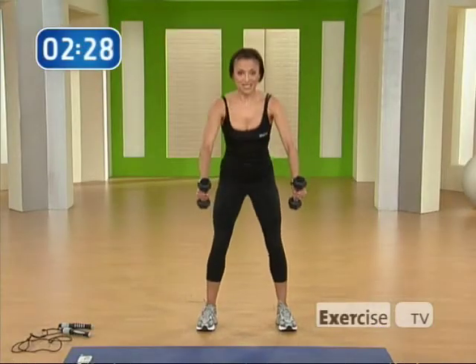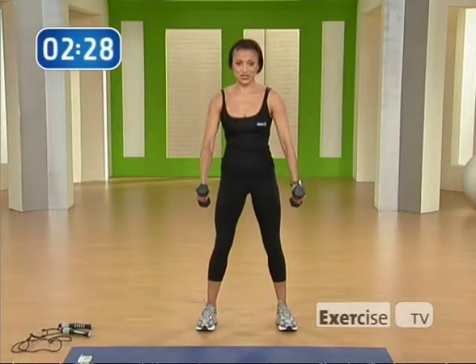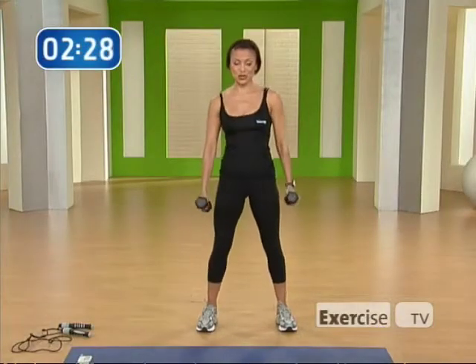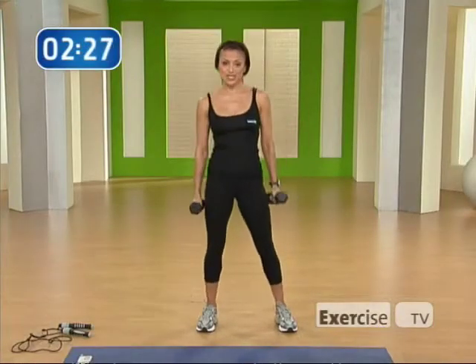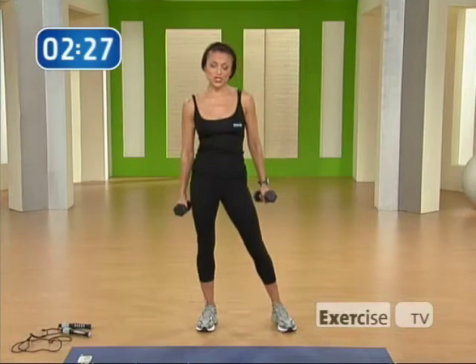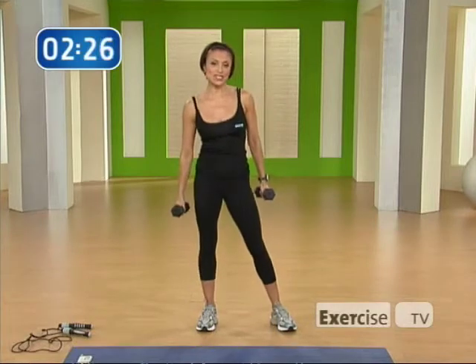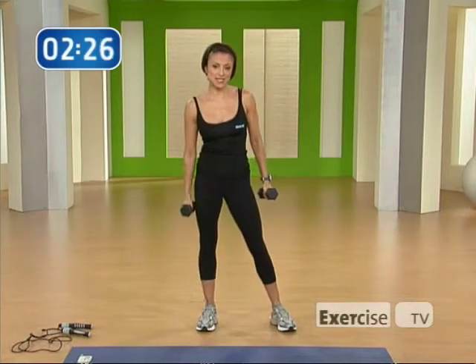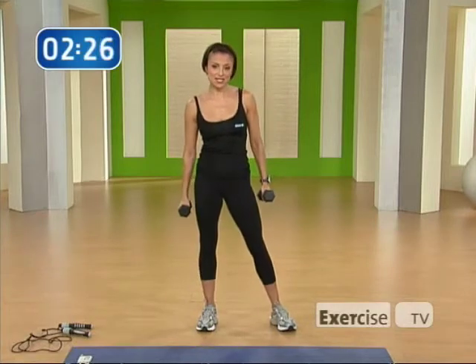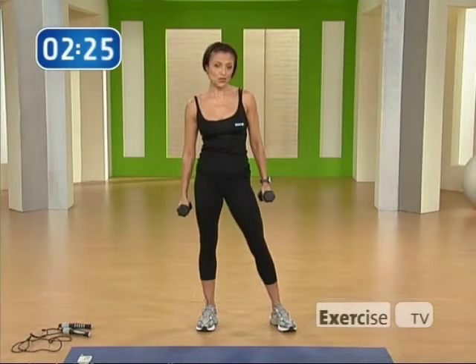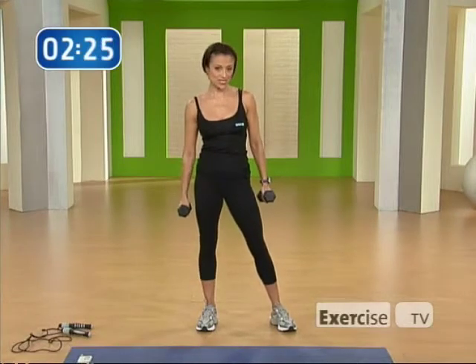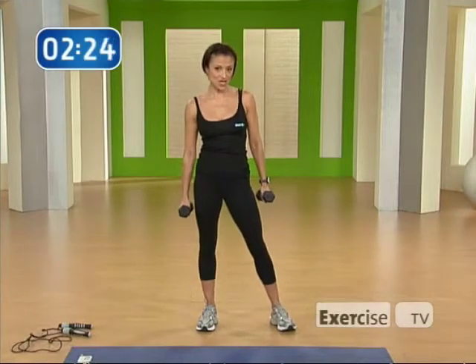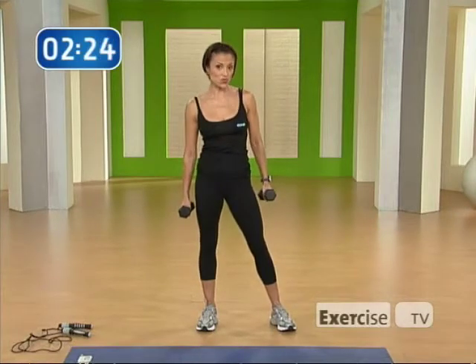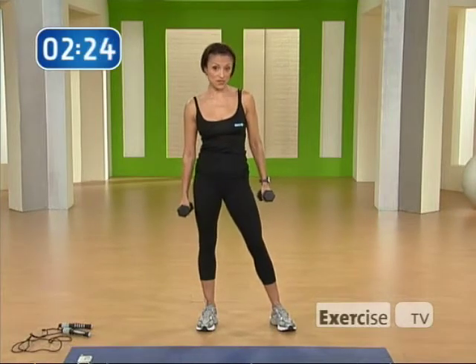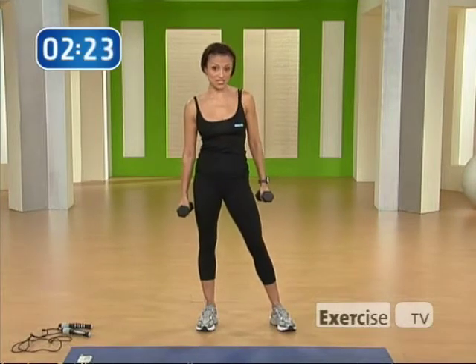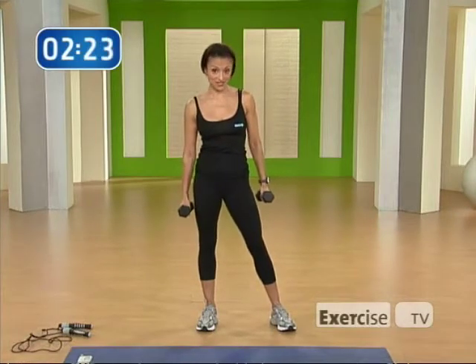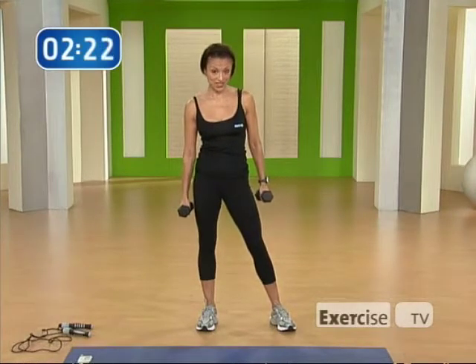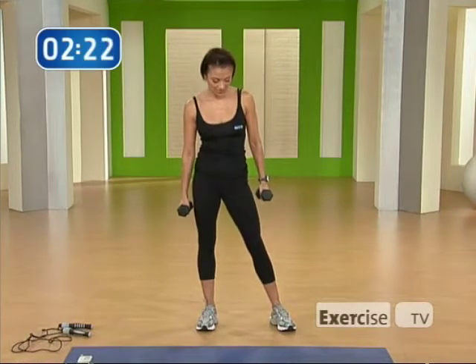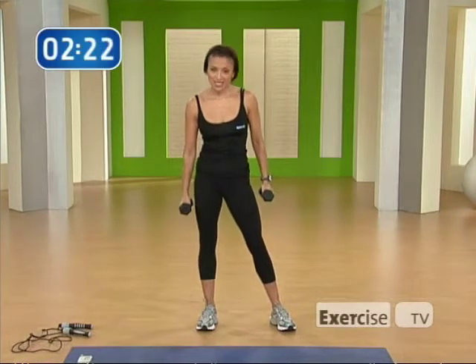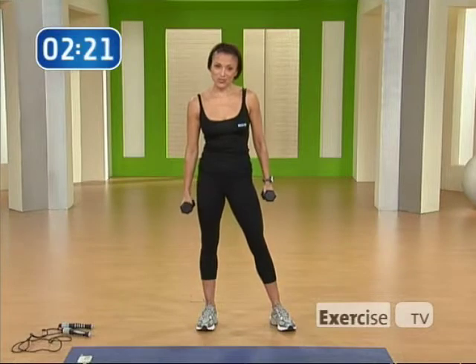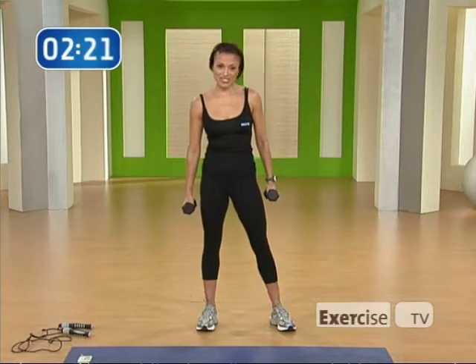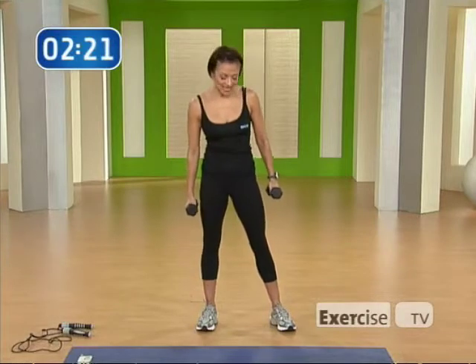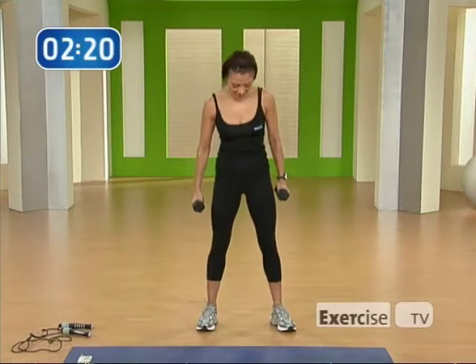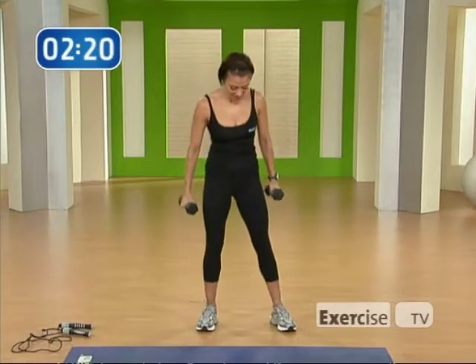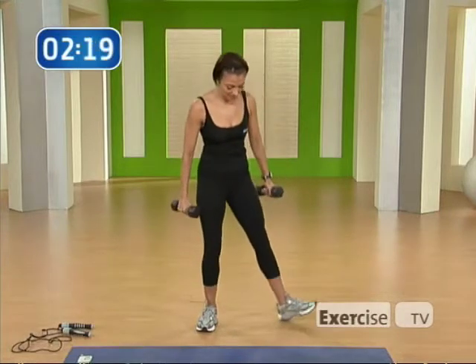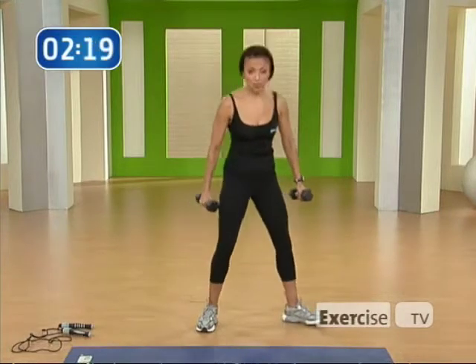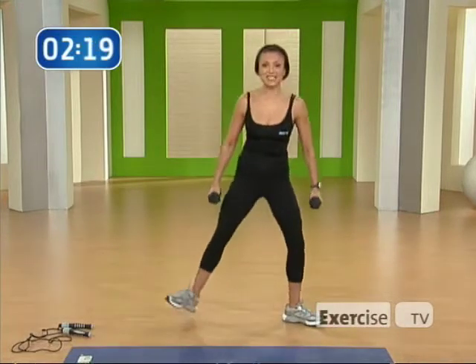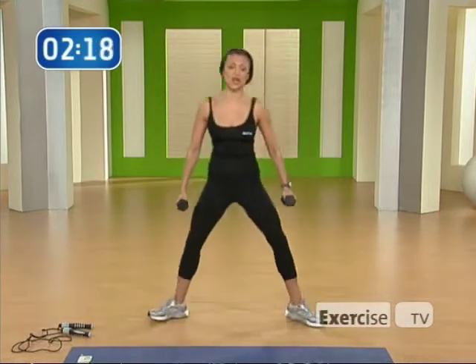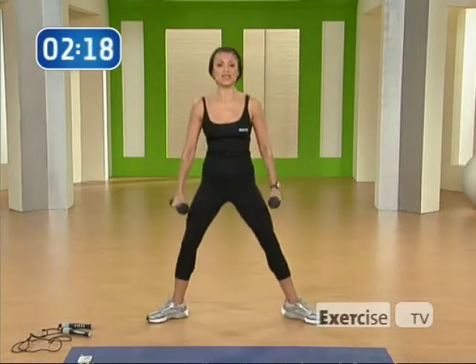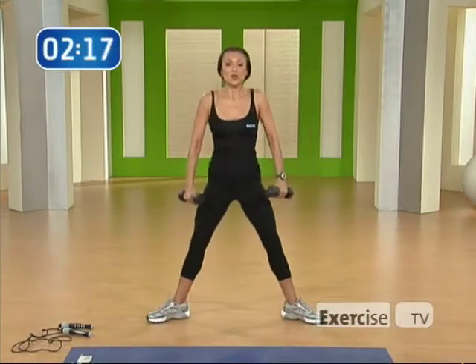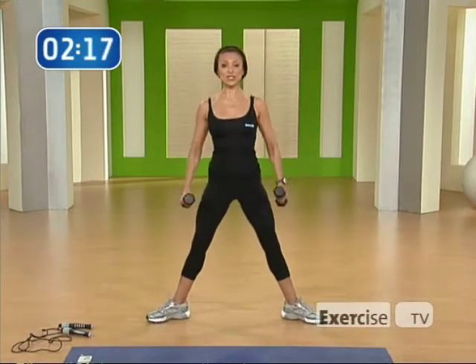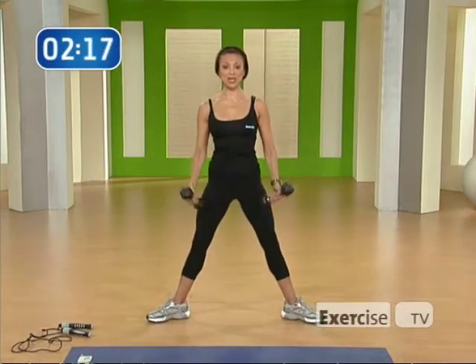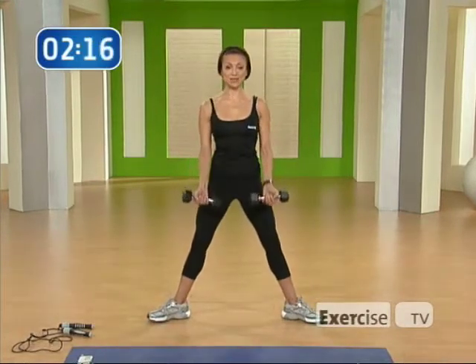Excellent. Good job. I want you to do this exercise three sets of 12 repetitions. Let's get moving into the next exercise.